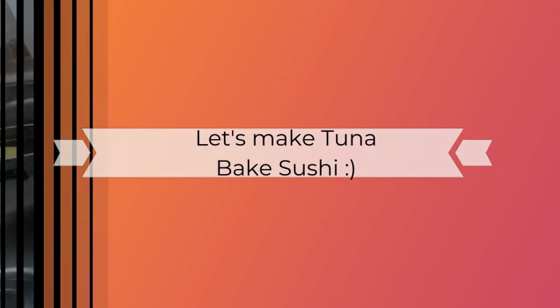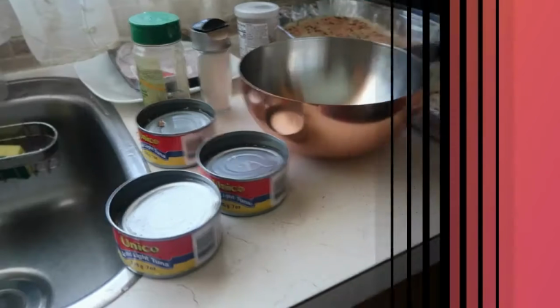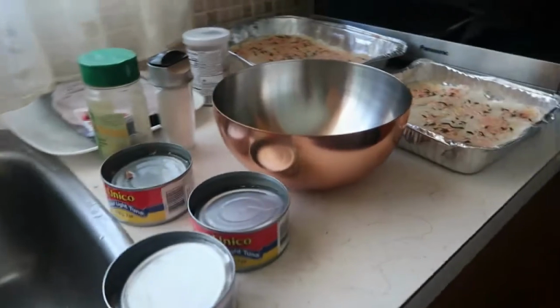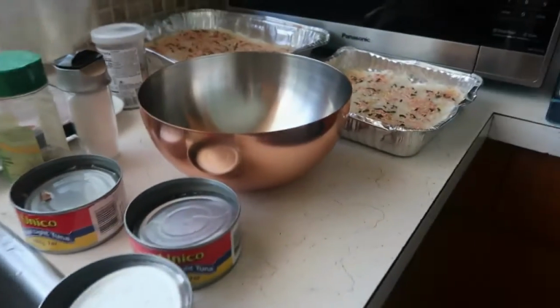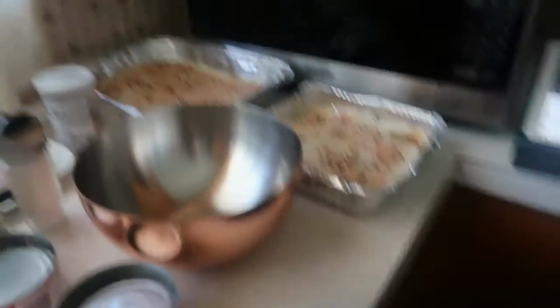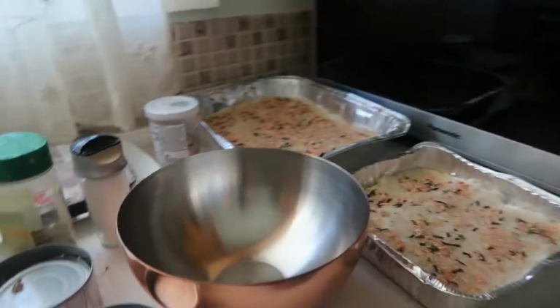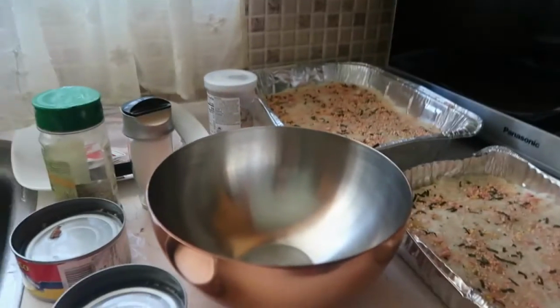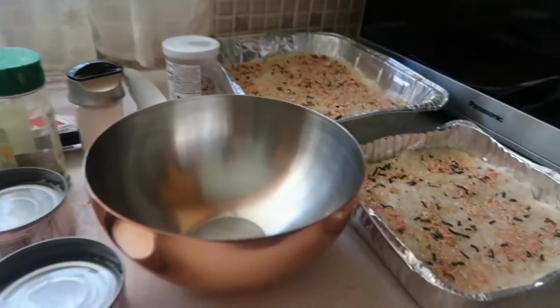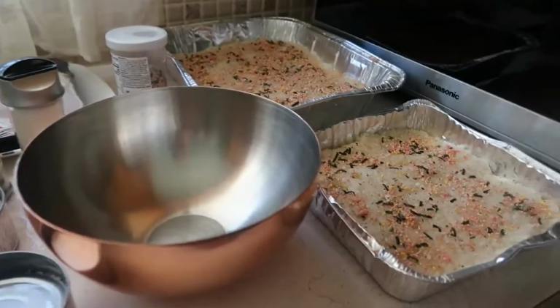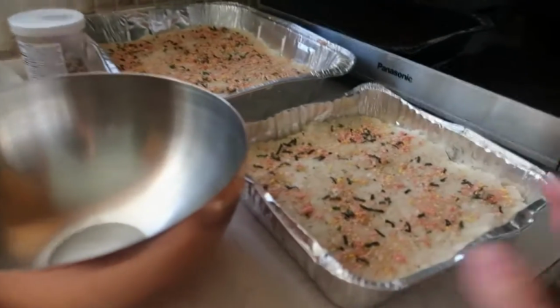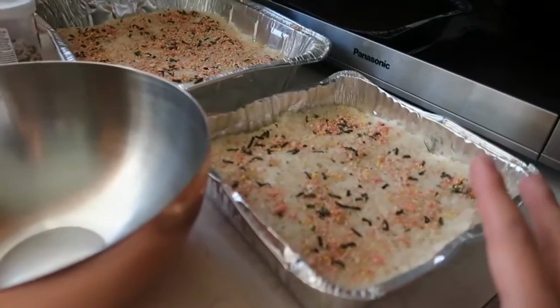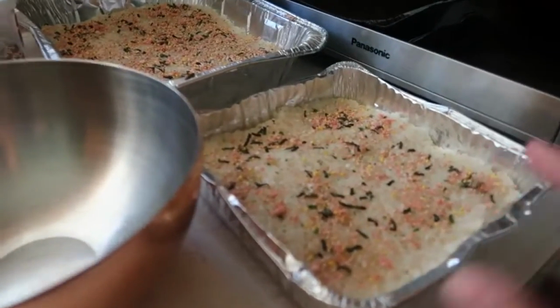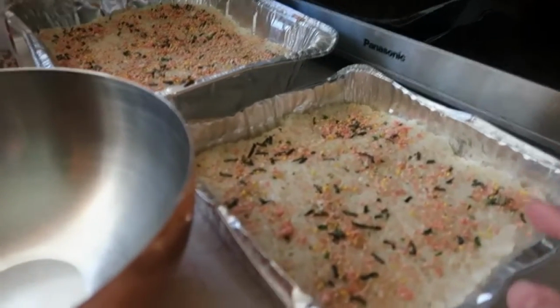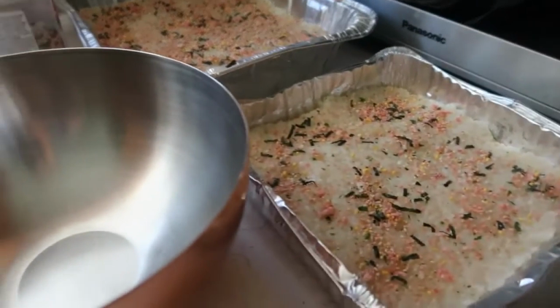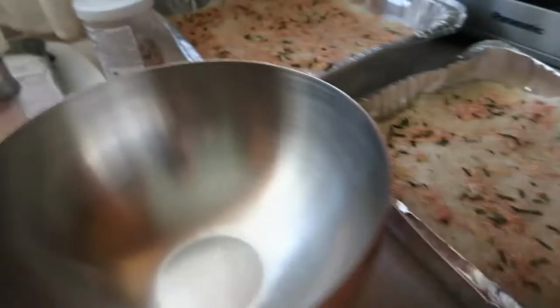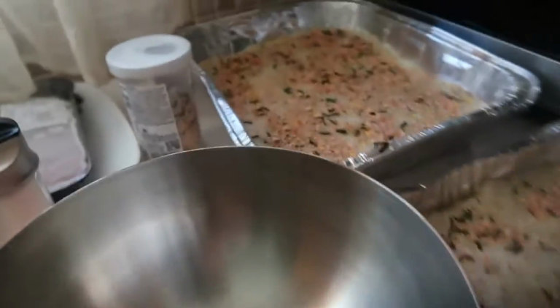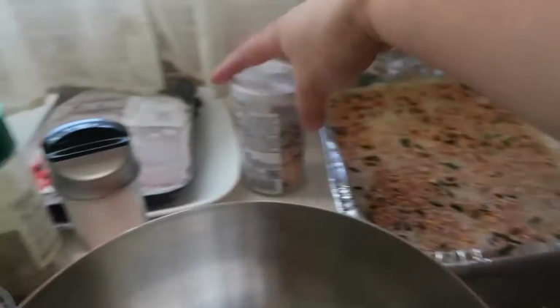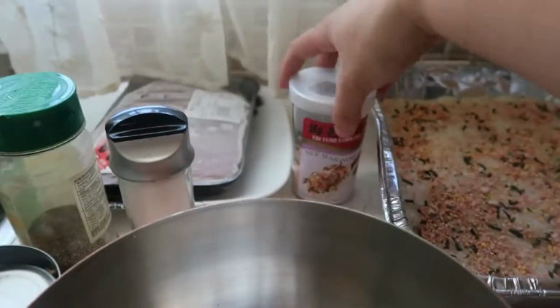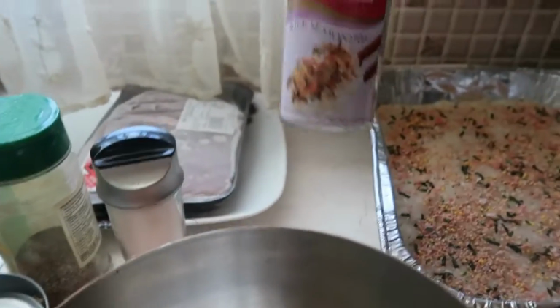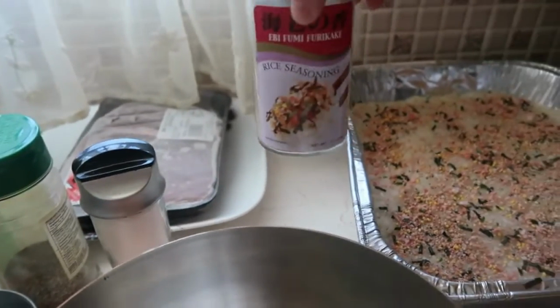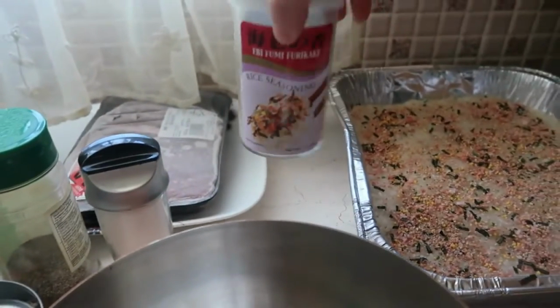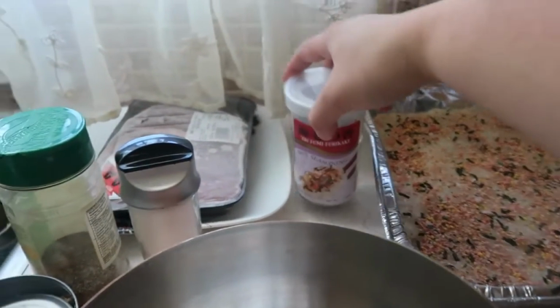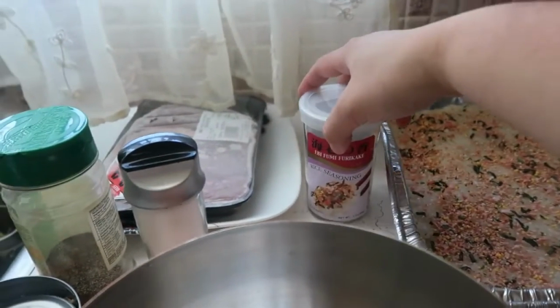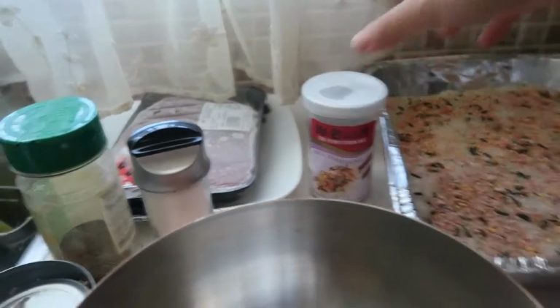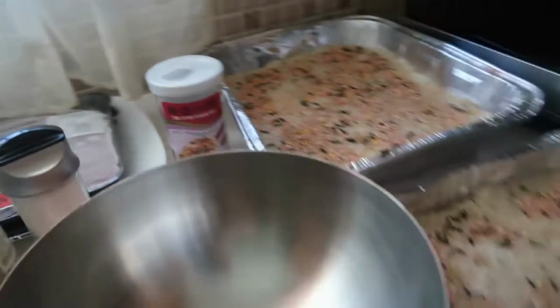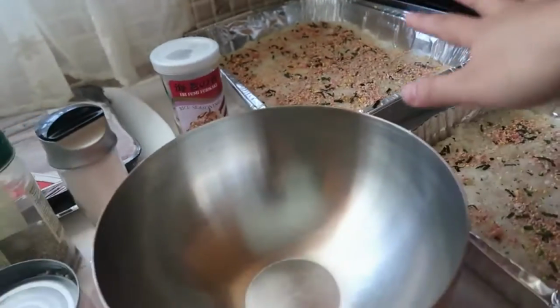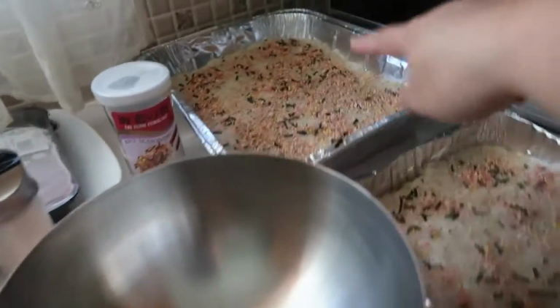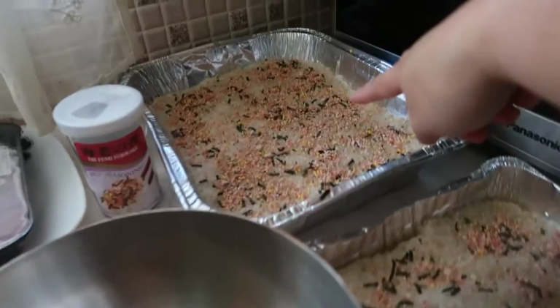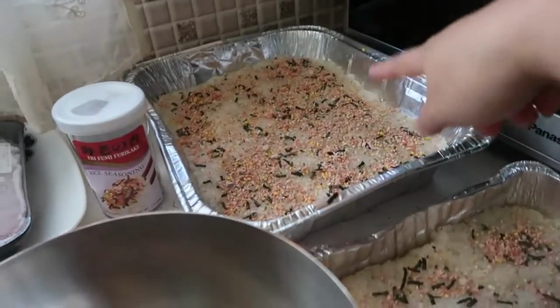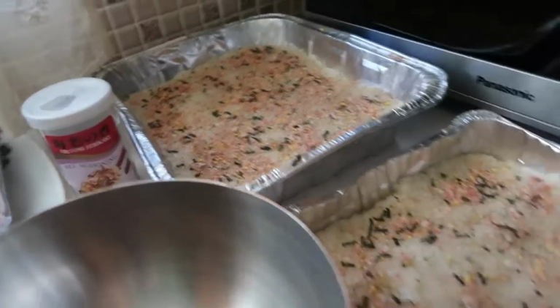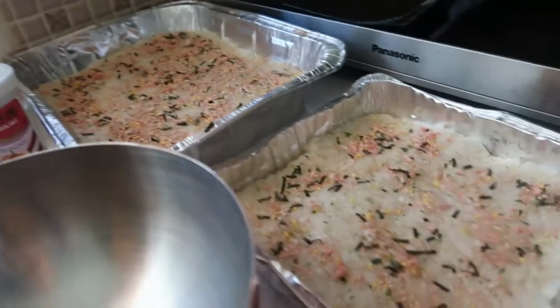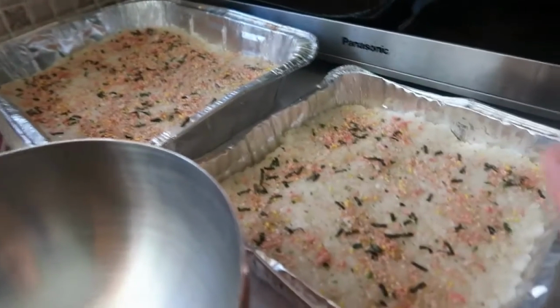So guys, now we have baked sushi. This is the rice and then the furikake. This one is for tomorrow and this one is for today.